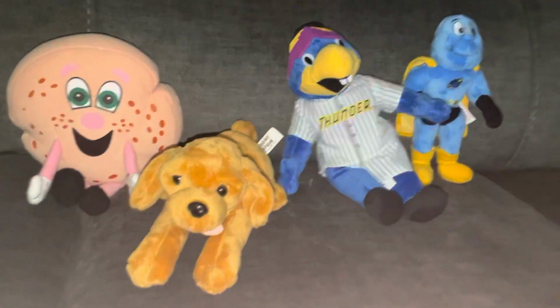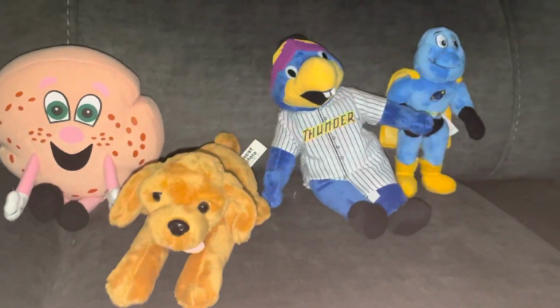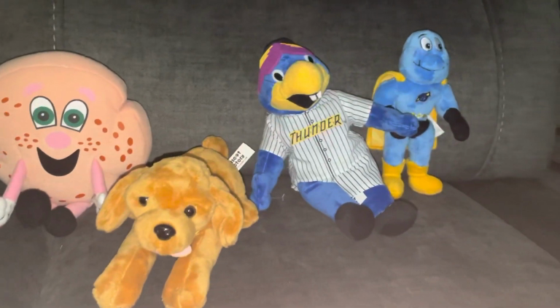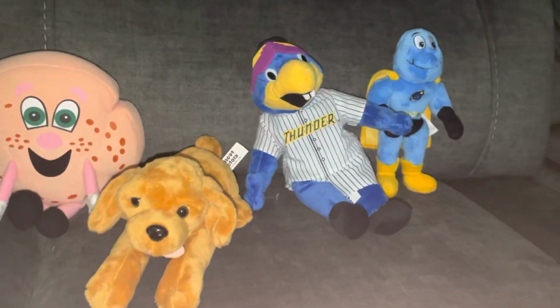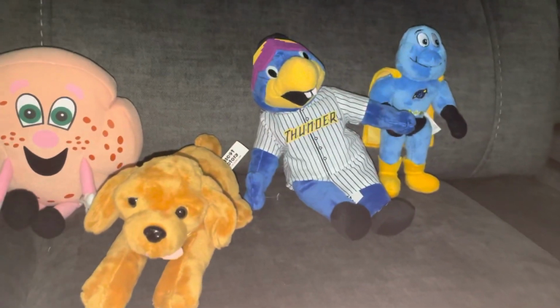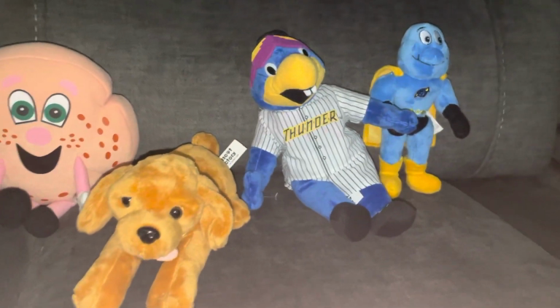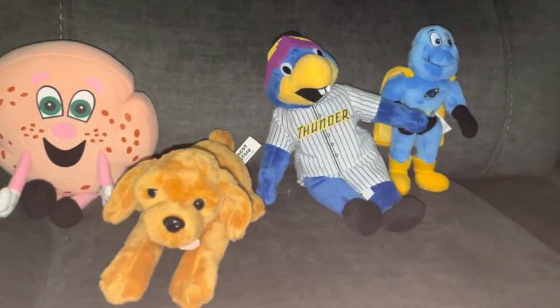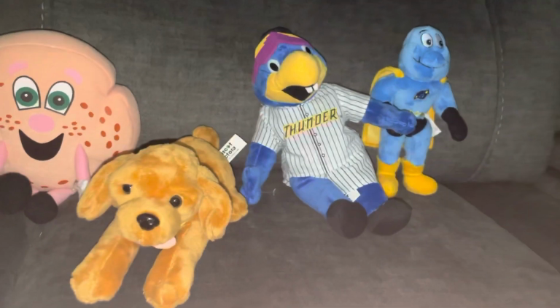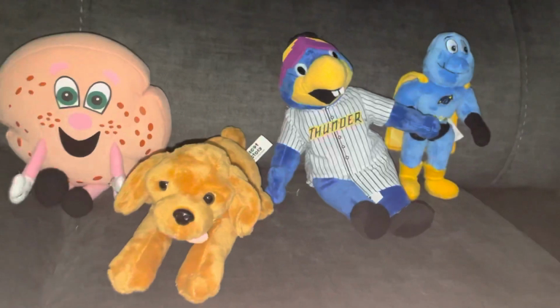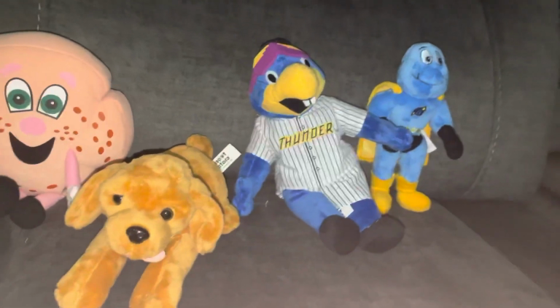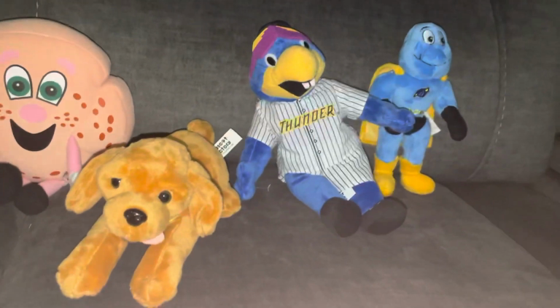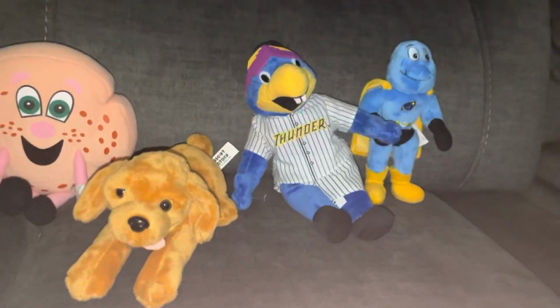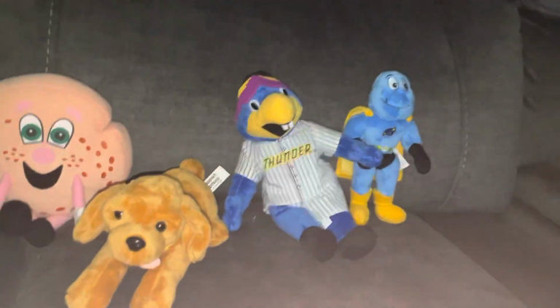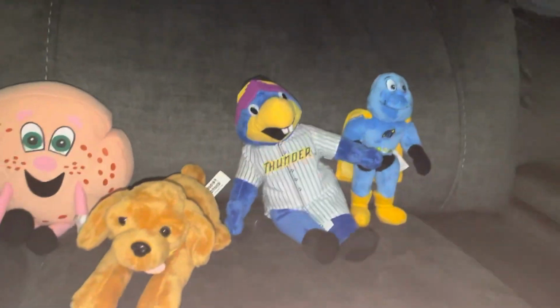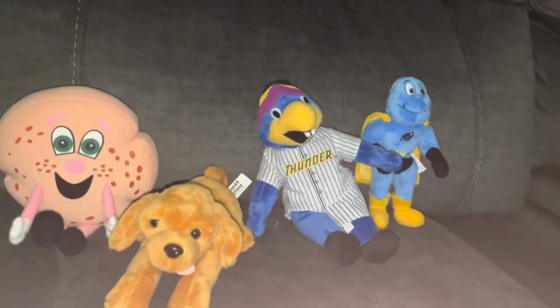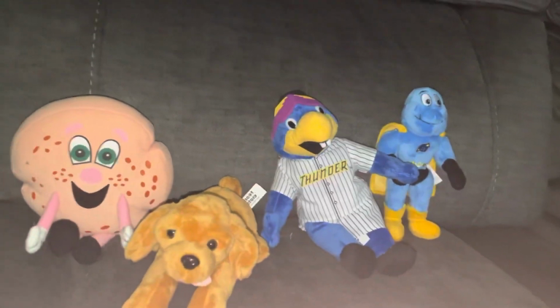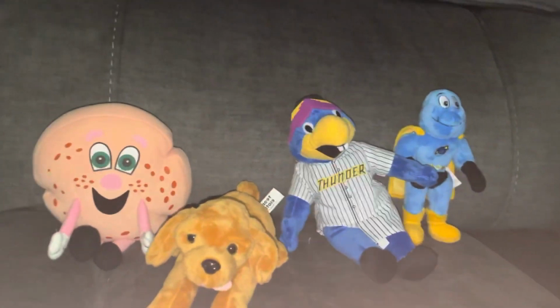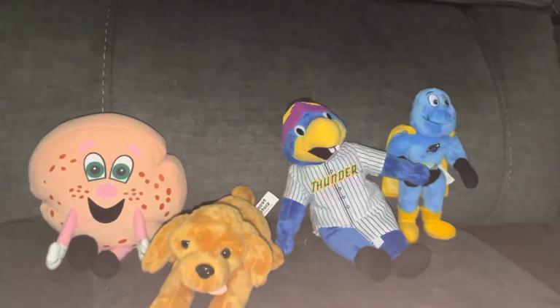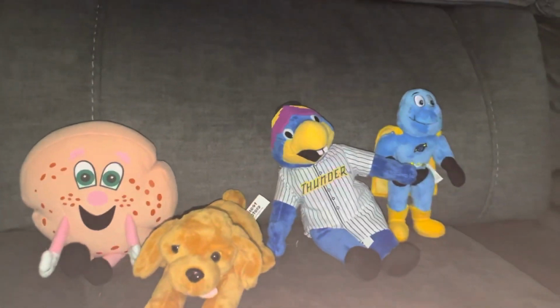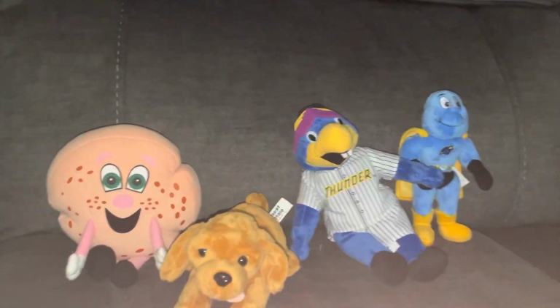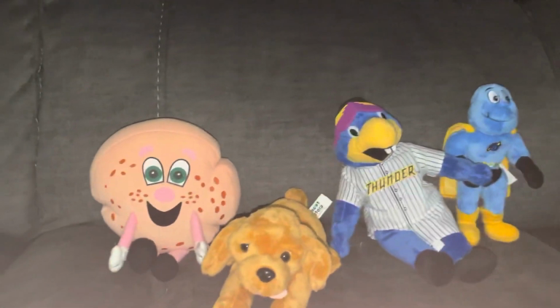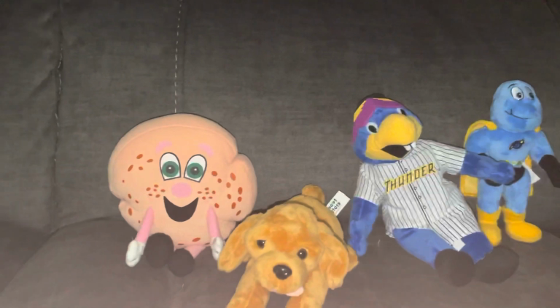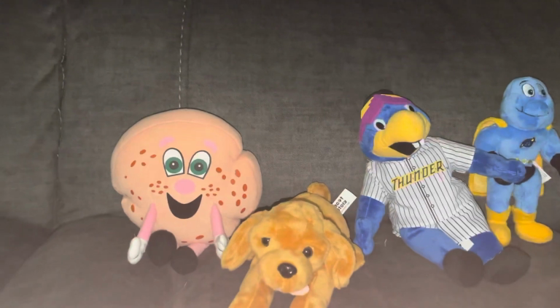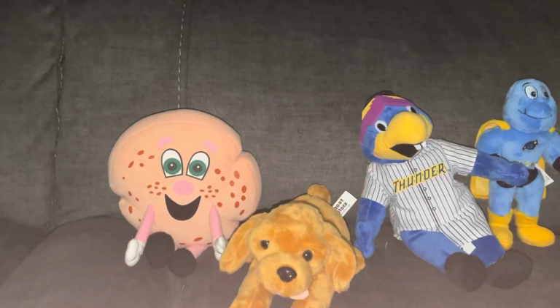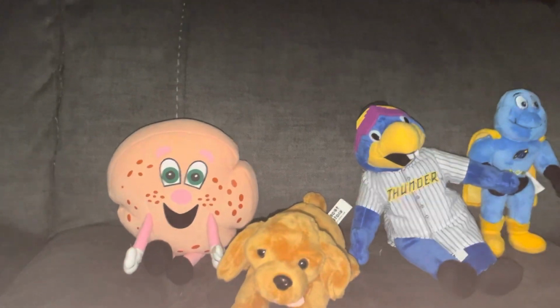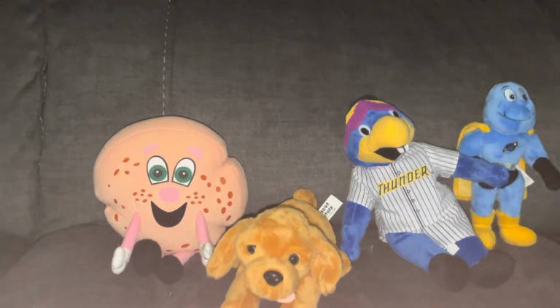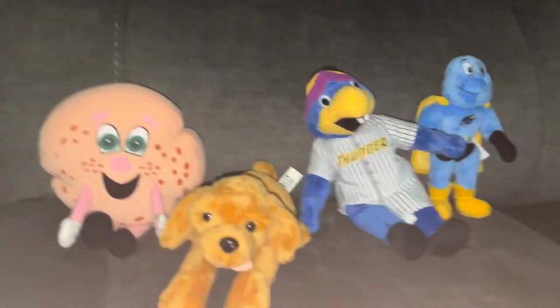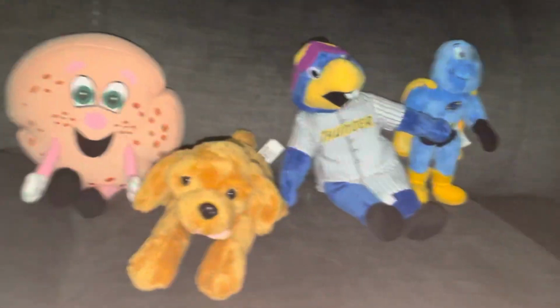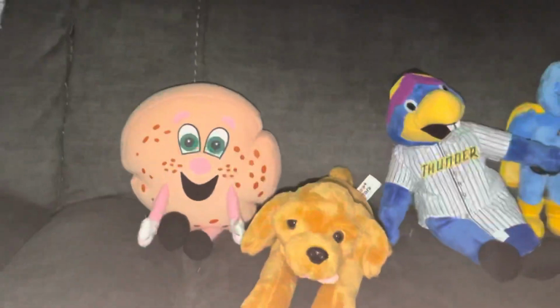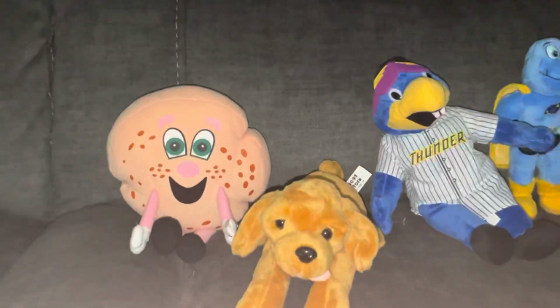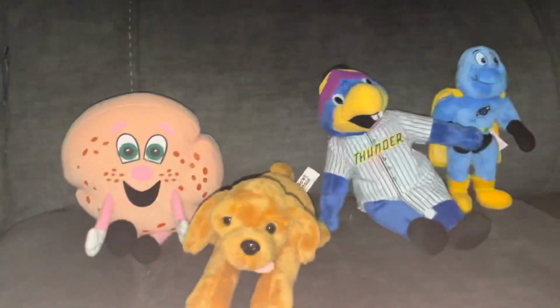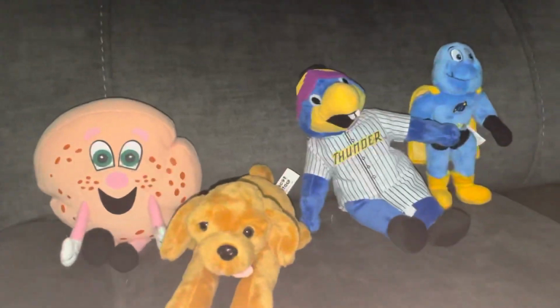Welcome, ladies and gentlemen, to another Mr. Plush video, which is another plush review. Today I went to the Trenton Thunder Minor League AAA game, and they're the affiliate with the Toronto Blue Jays. That's MLB. All right, let's get started.